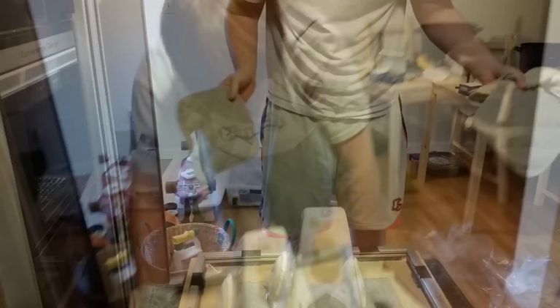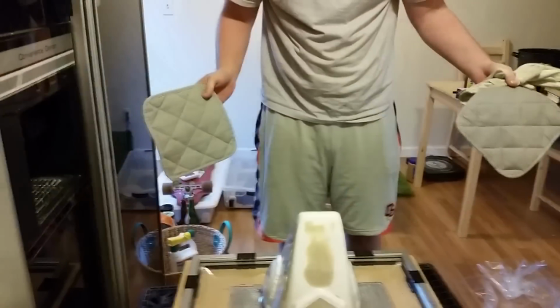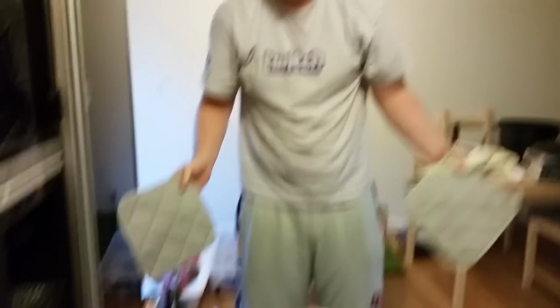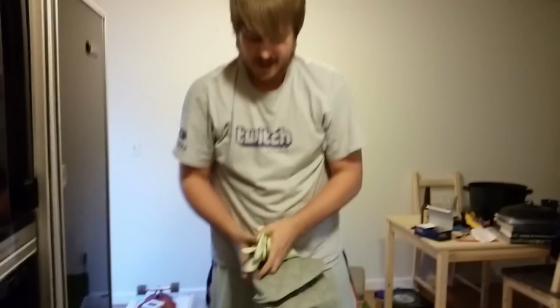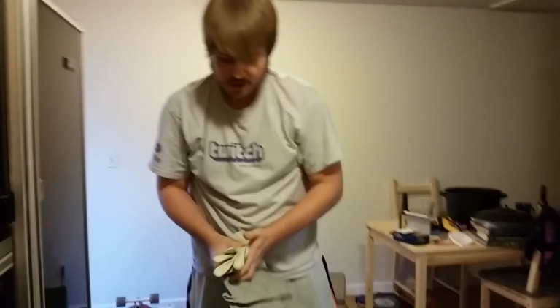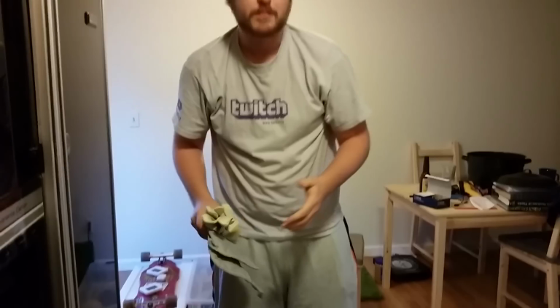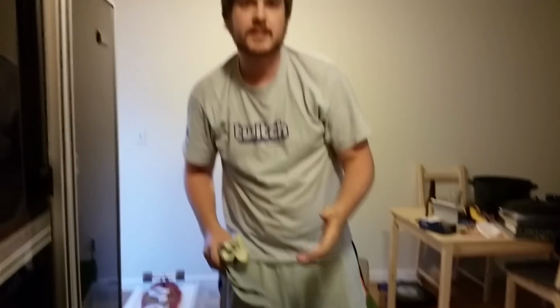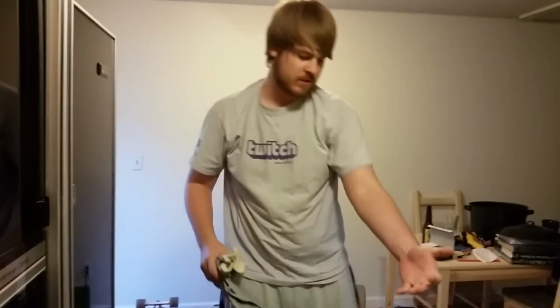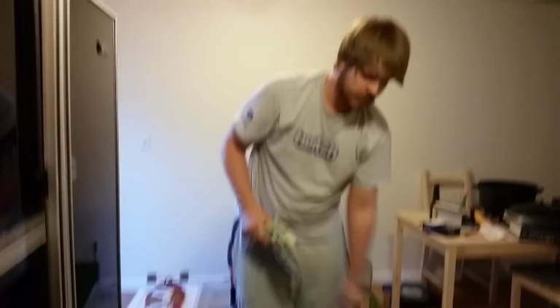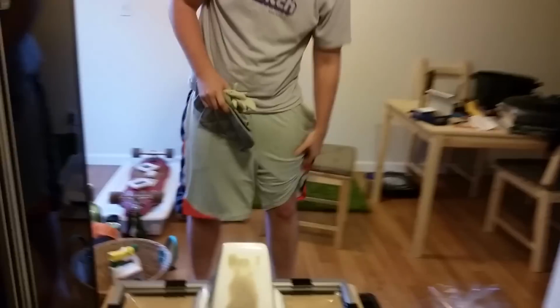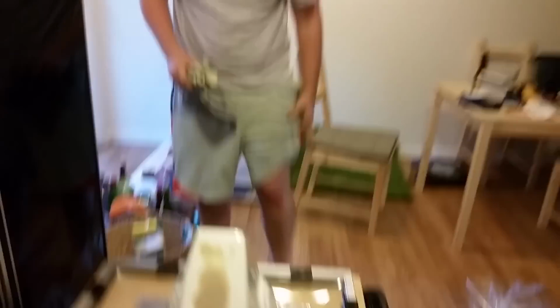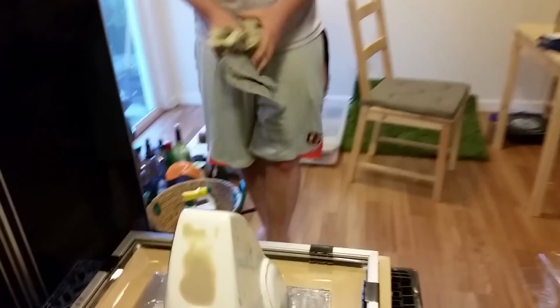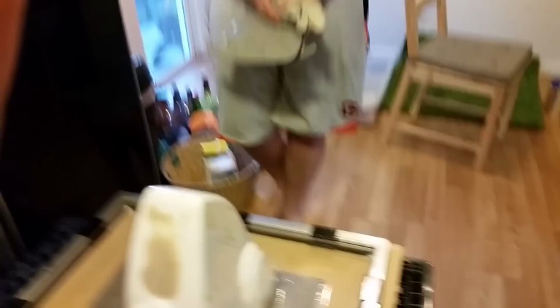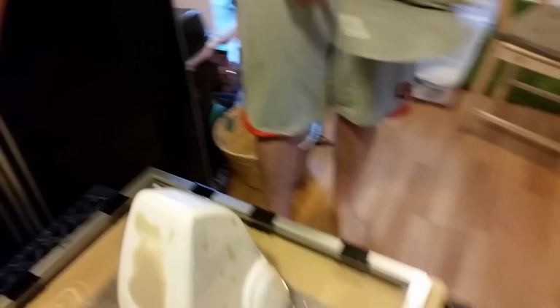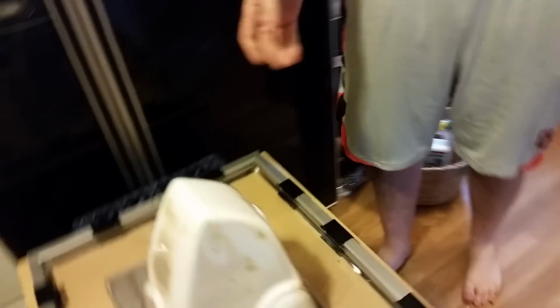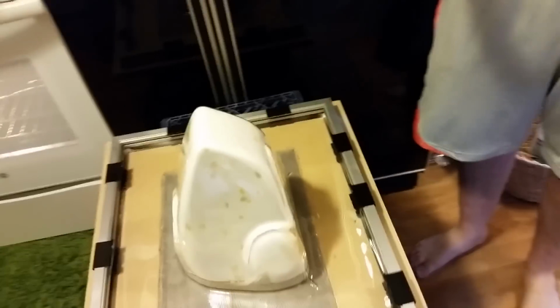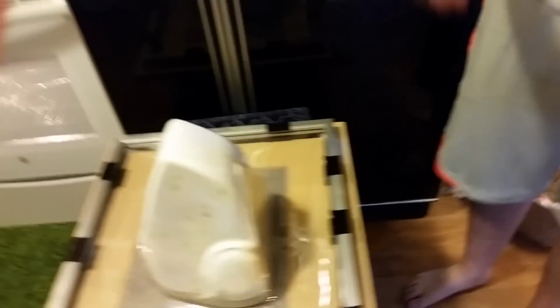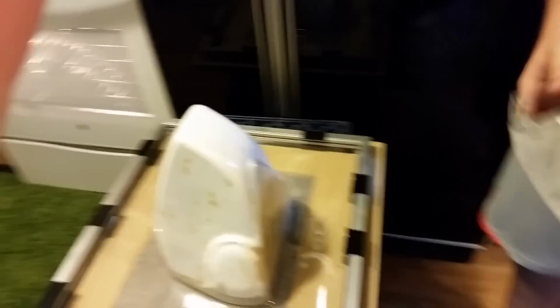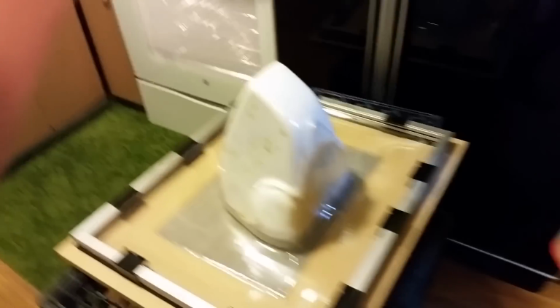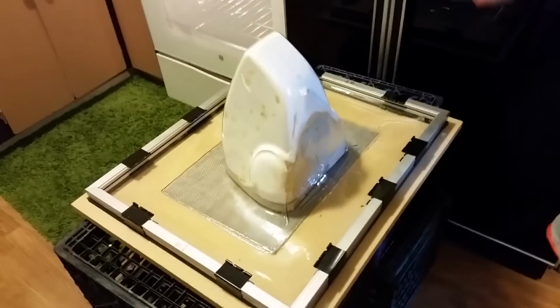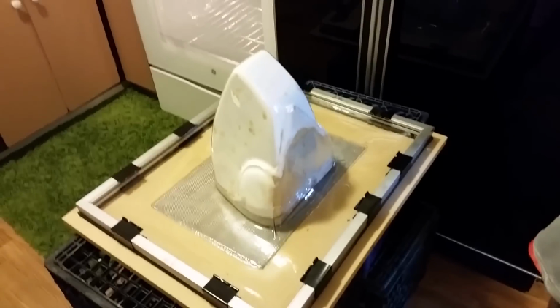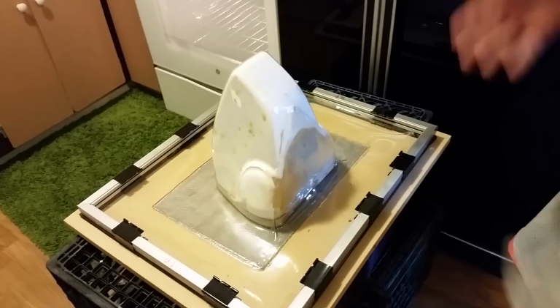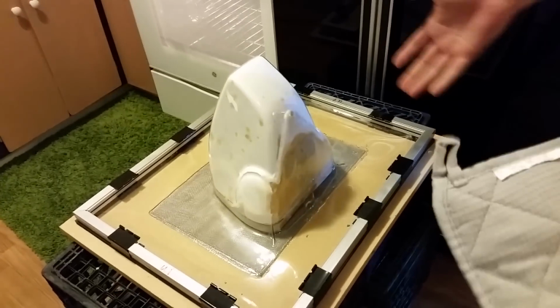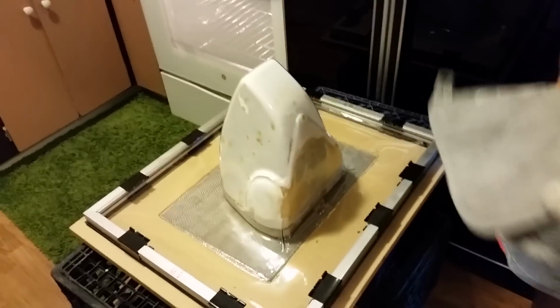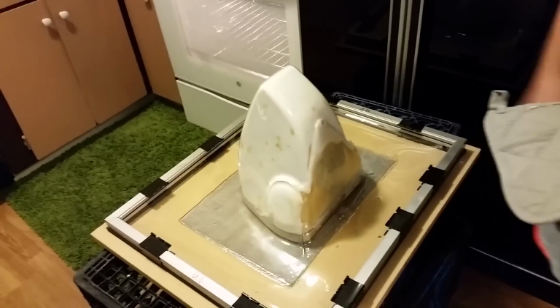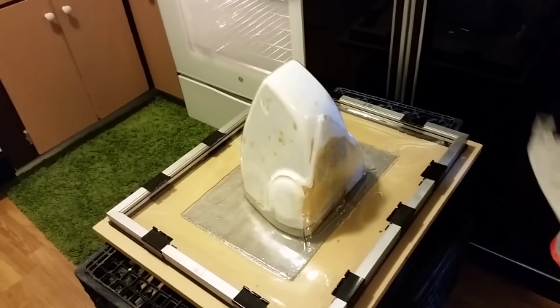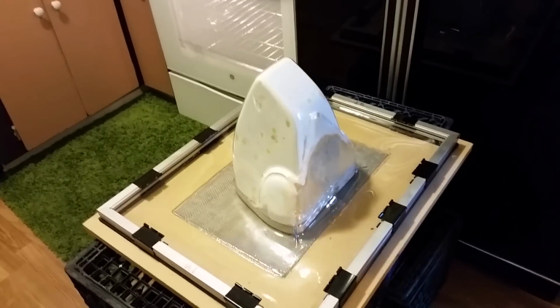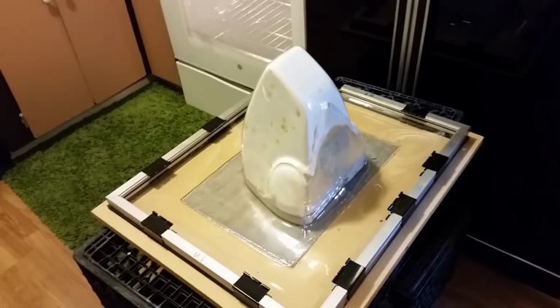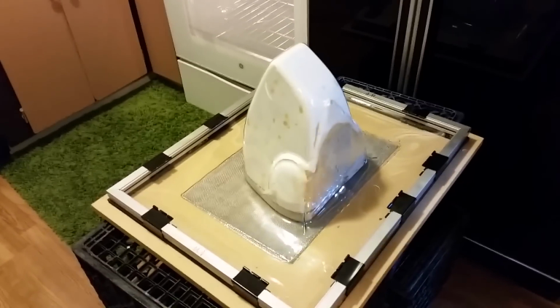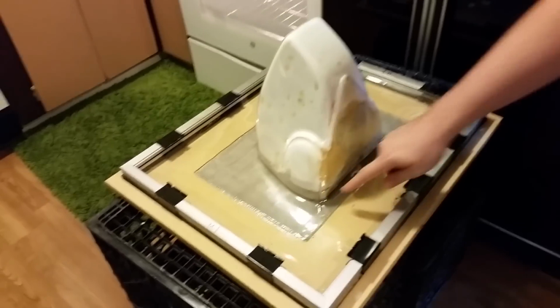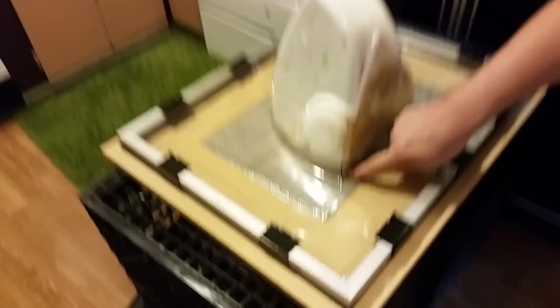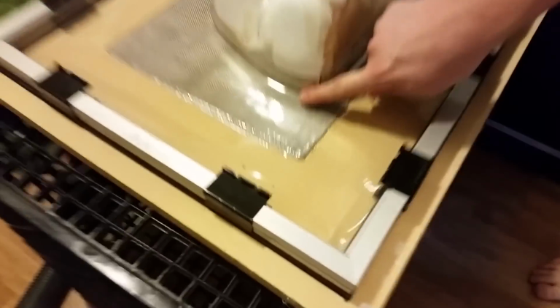All right, as you can see, it is pretty much perfect. So, if I've ever talked about when I've messed up in the past or messed up with vacuum forming, this is the vacuum former's nightmare — this right here is called webbing.